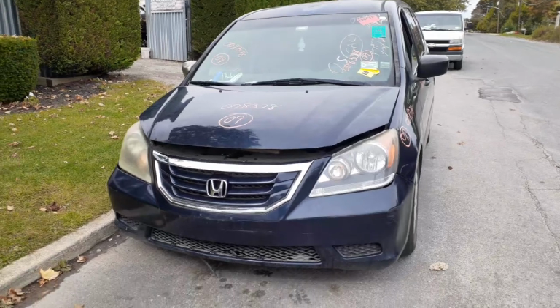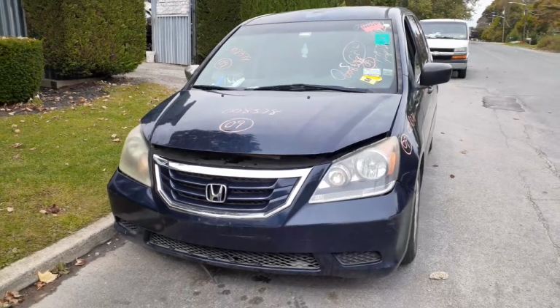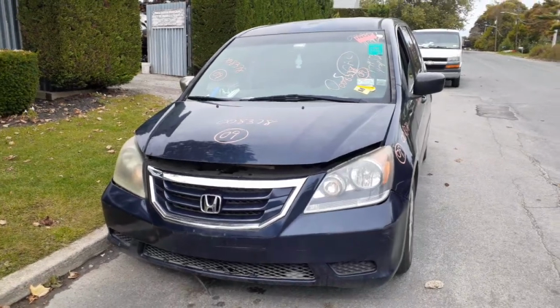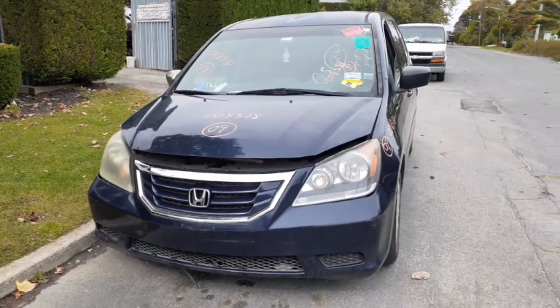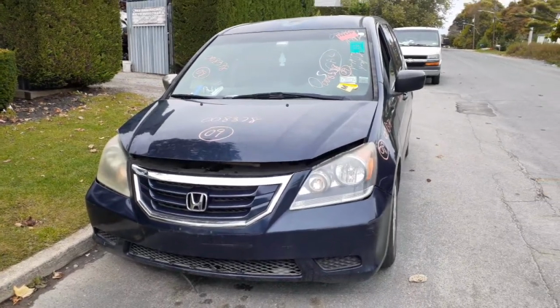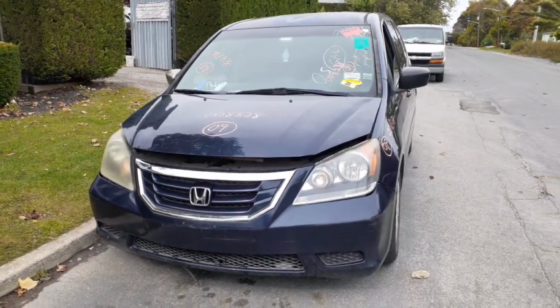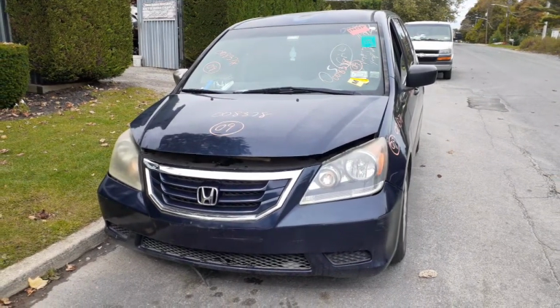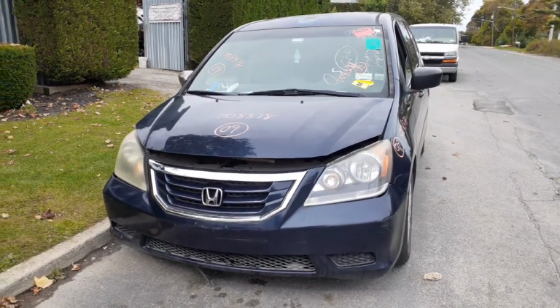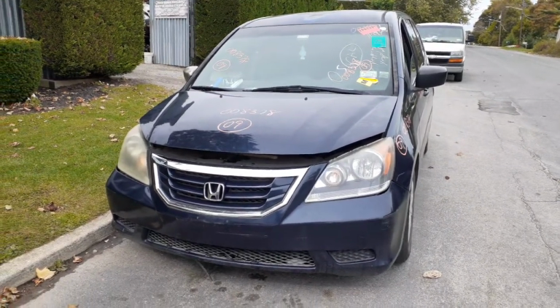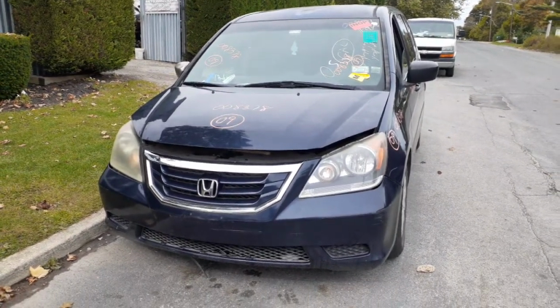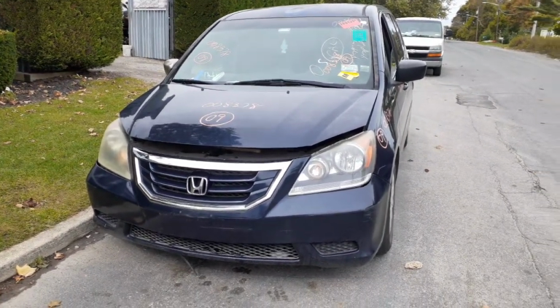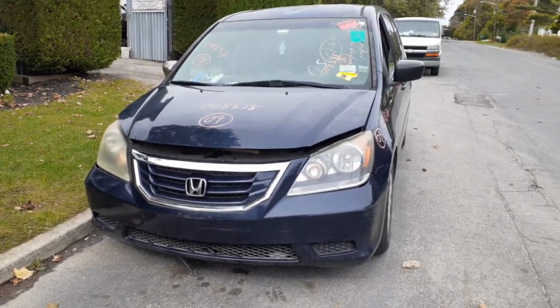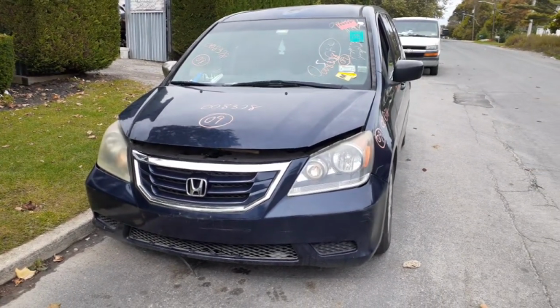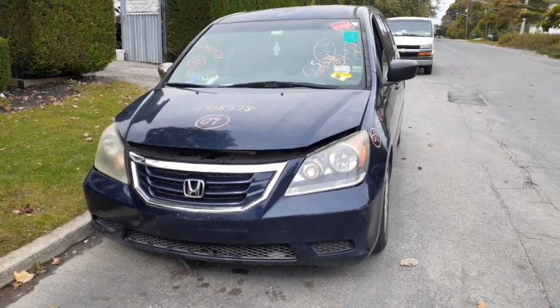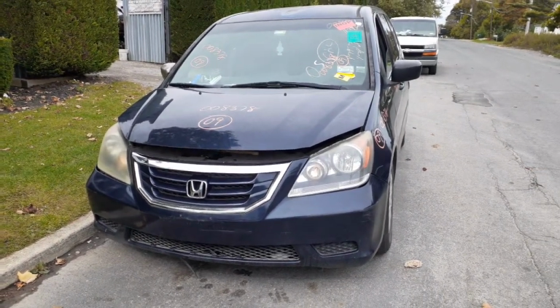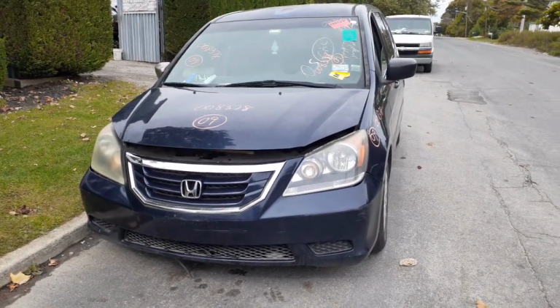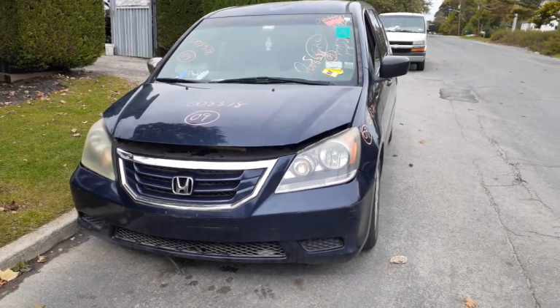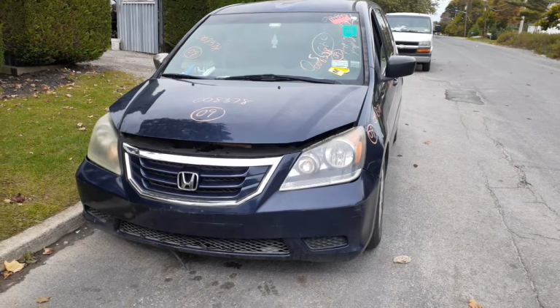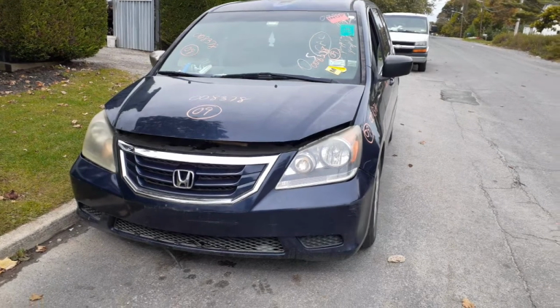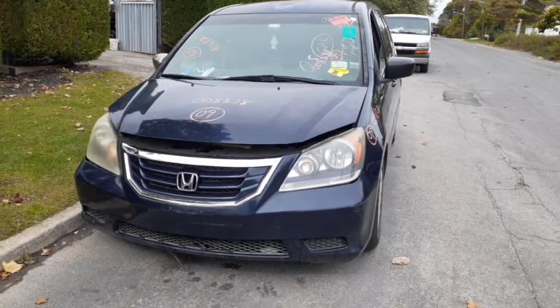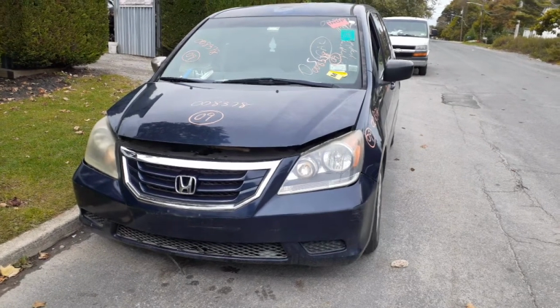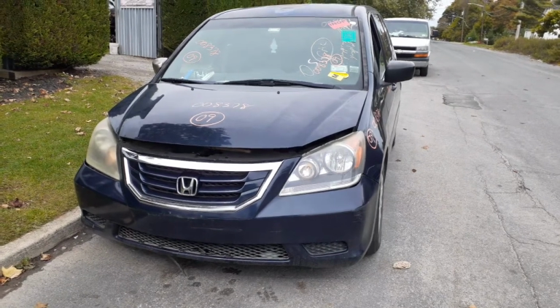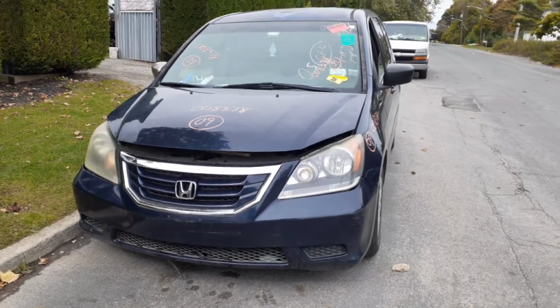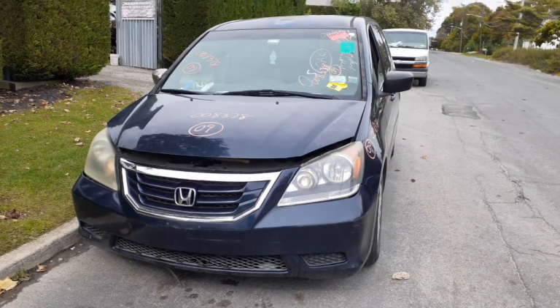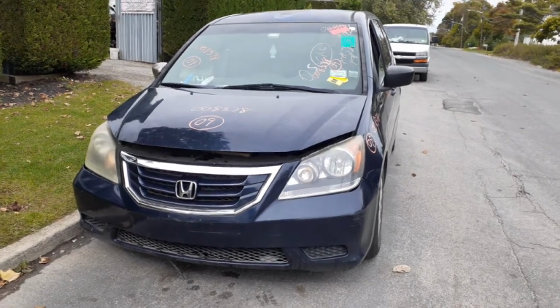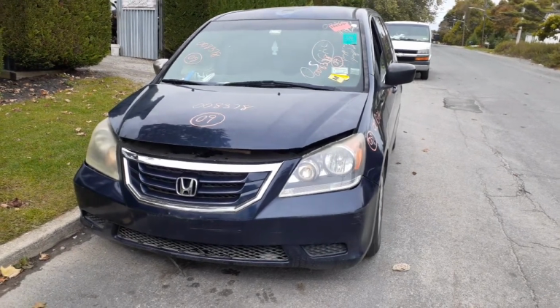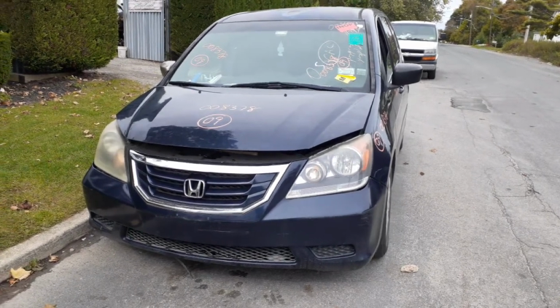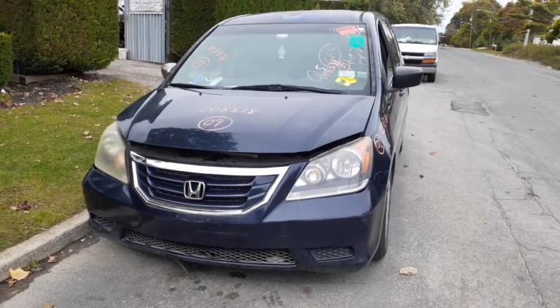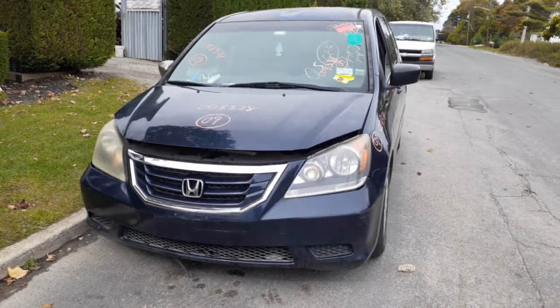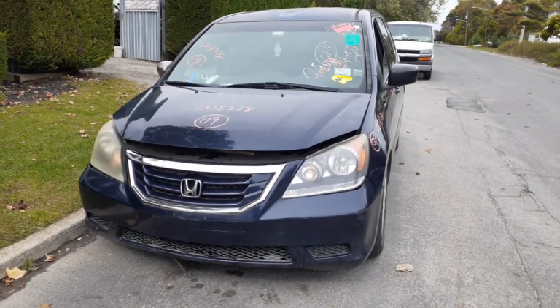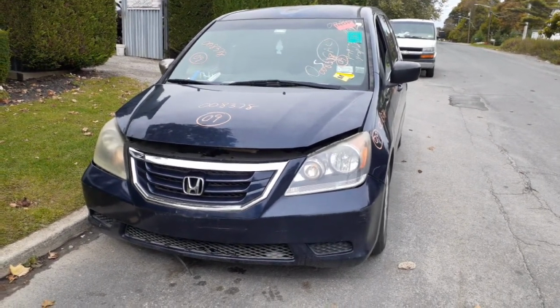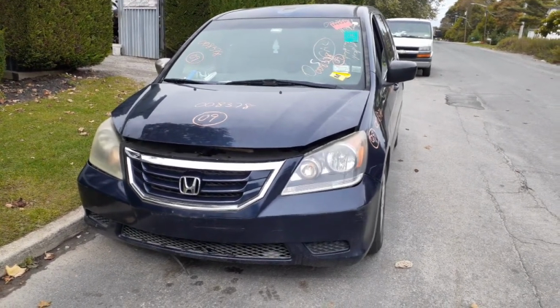Newest addition to the inventory is the 2009 Honda Odyssey LX wagon, stock number 8,378.